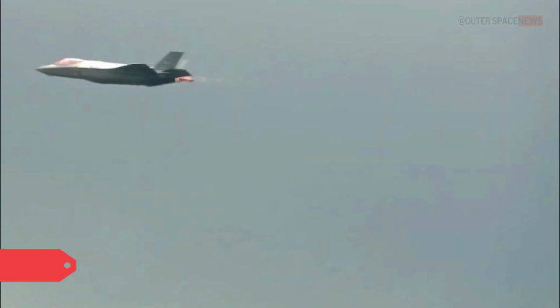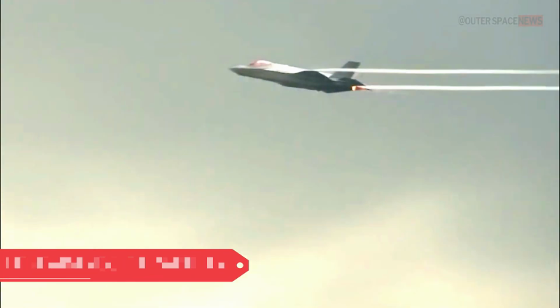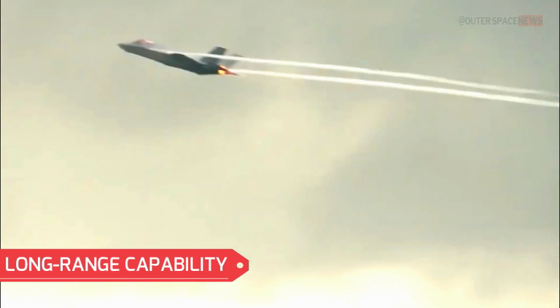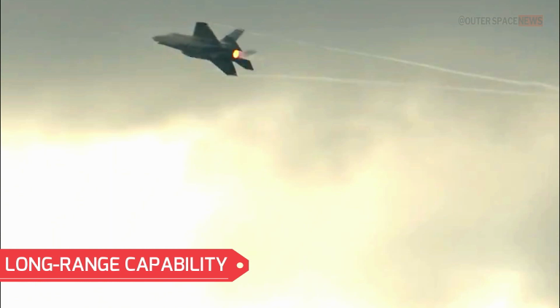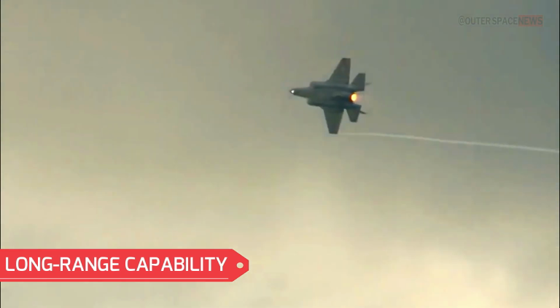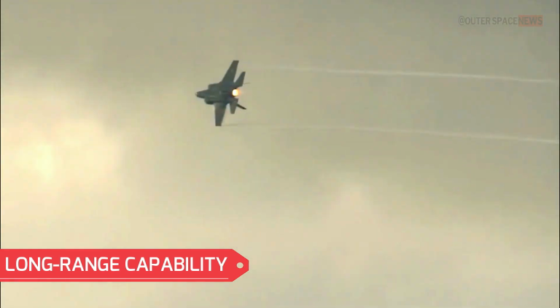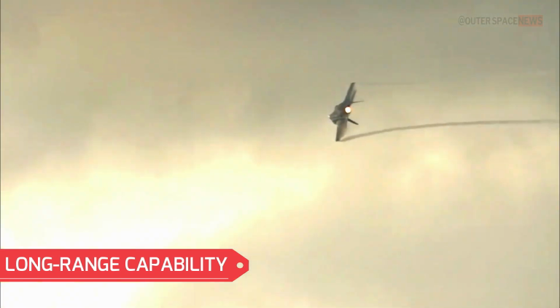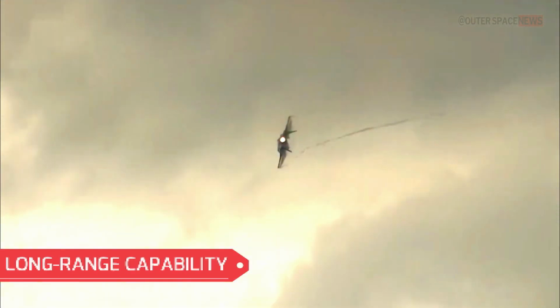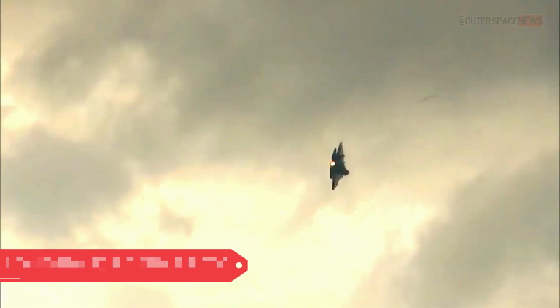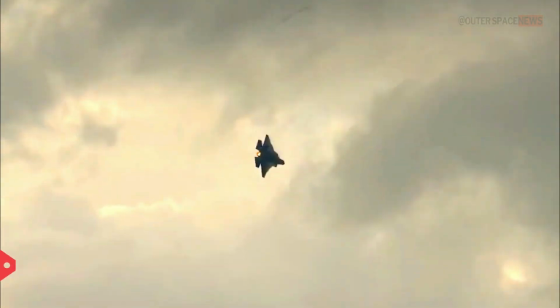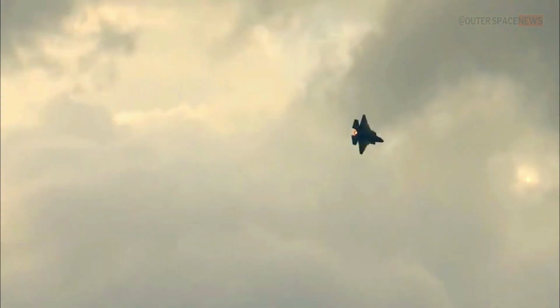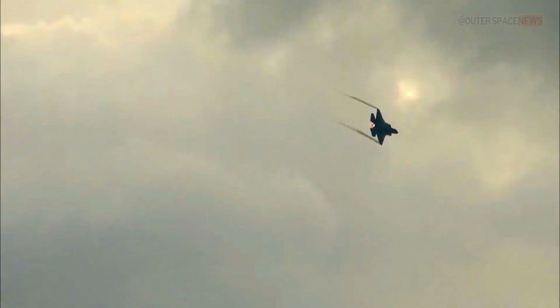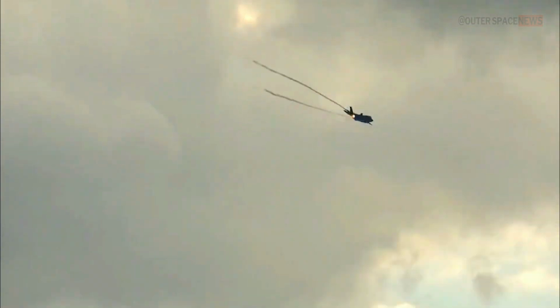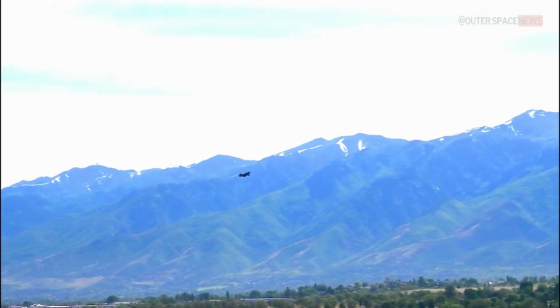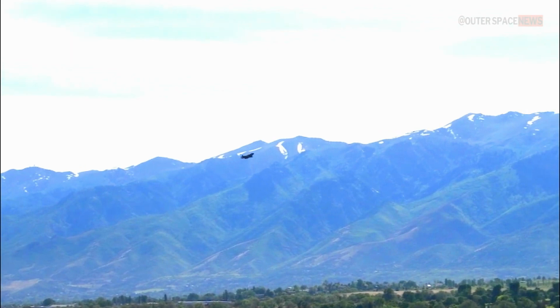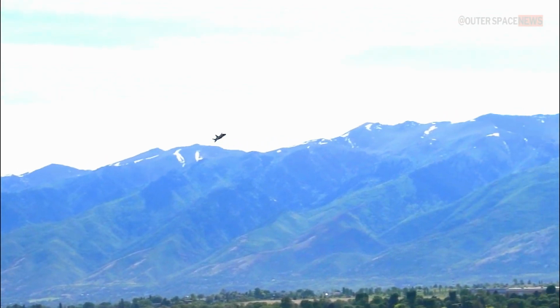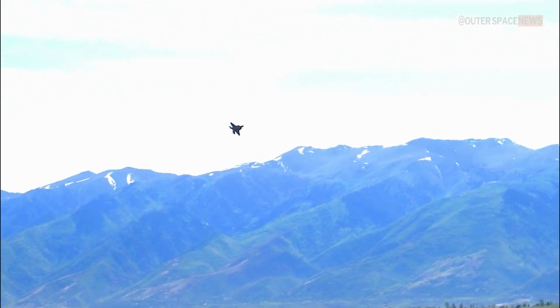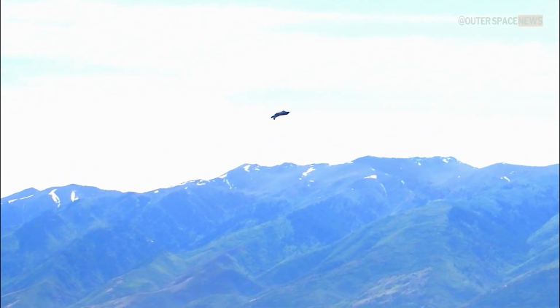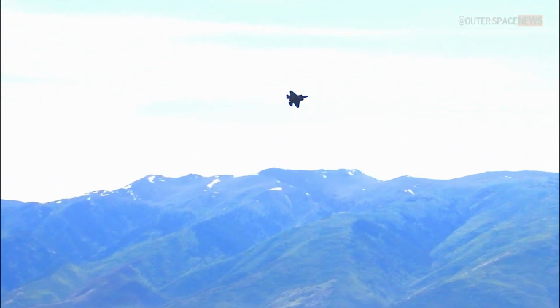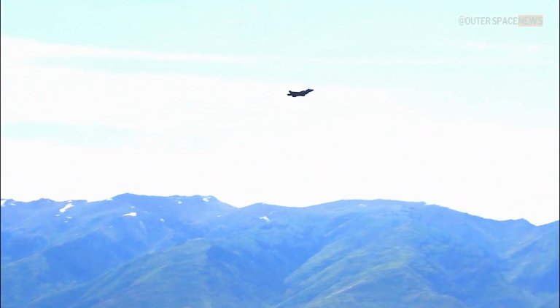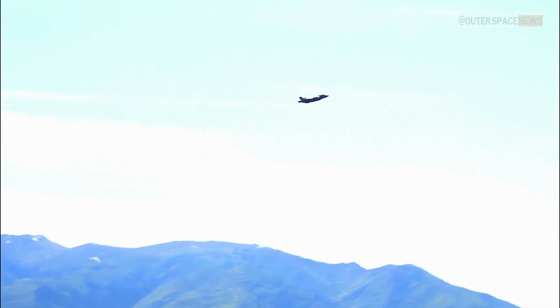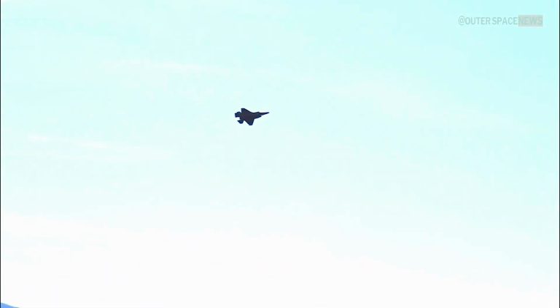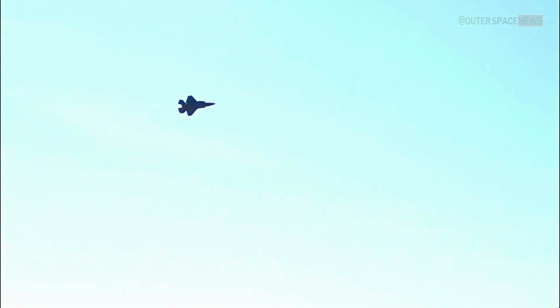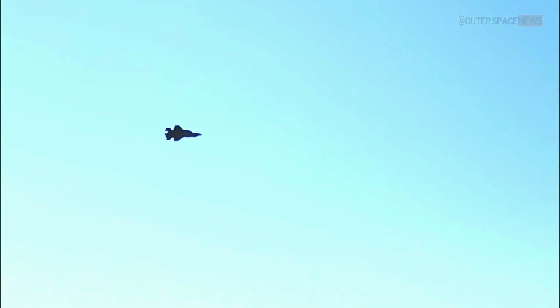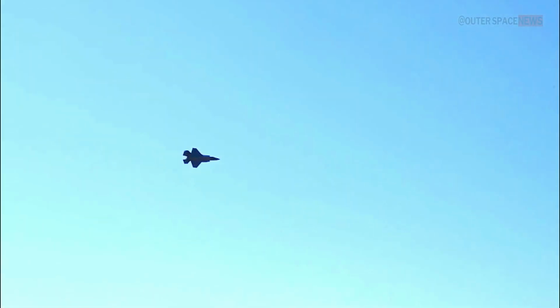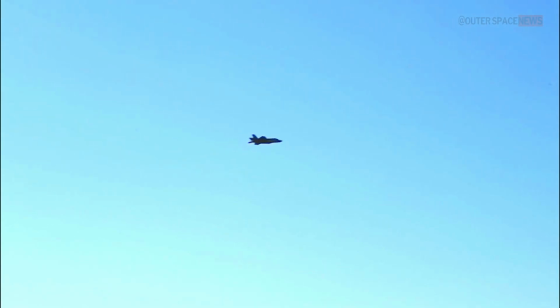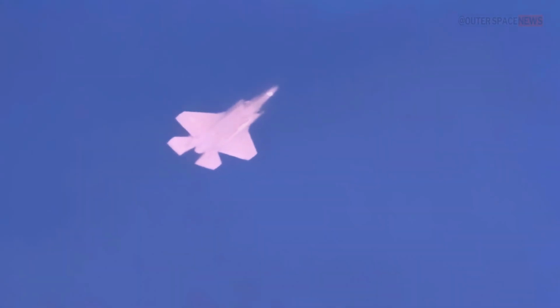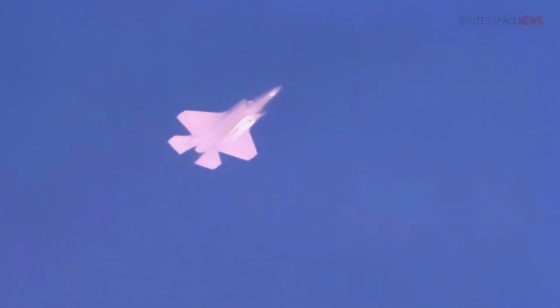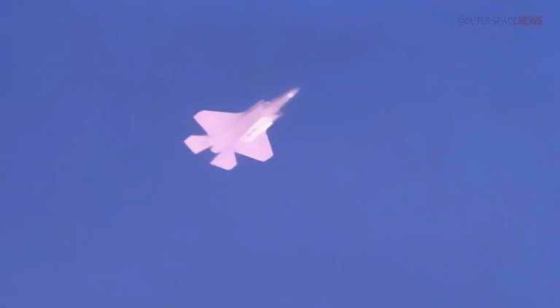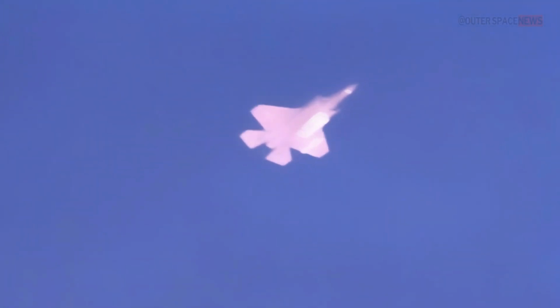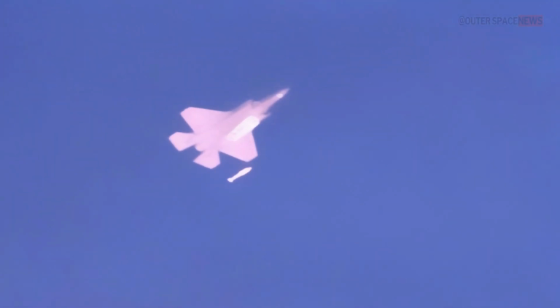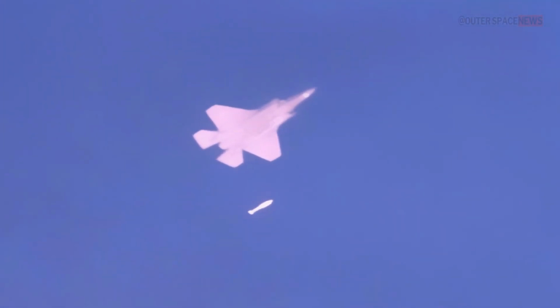The F-35 has a significant combat radius, meaning it can operate at considerable distances from its base of operation. This extended range enables it to project power, conduct missions deep into enemy territory, and provide support to ground forces over vast areas.